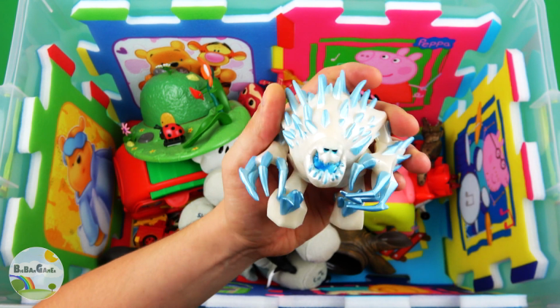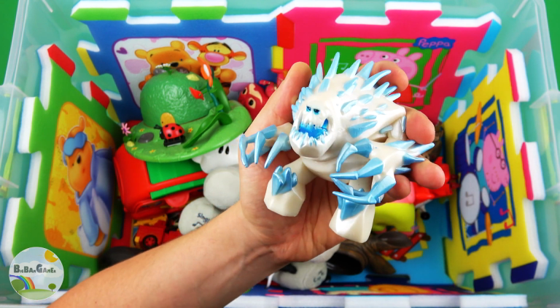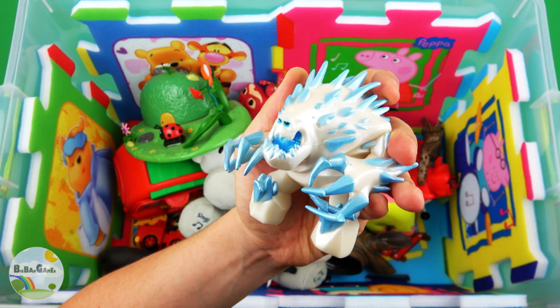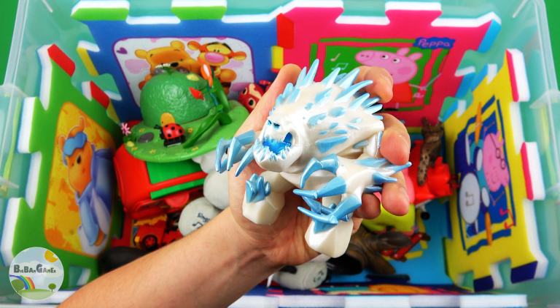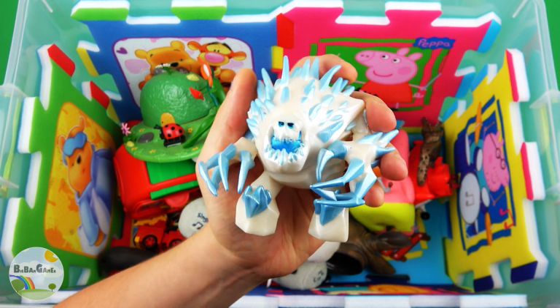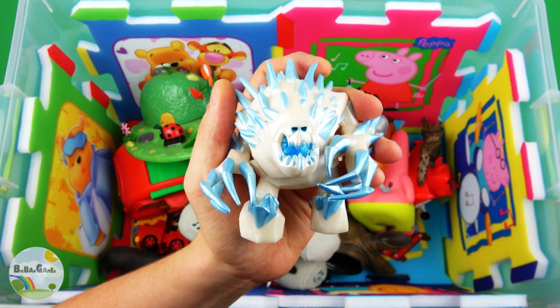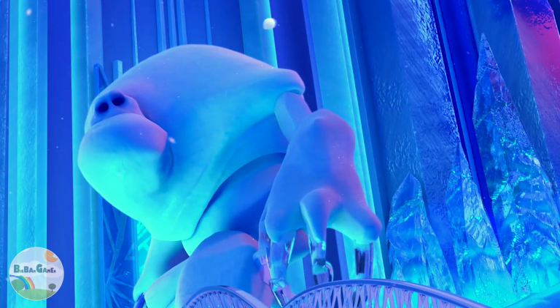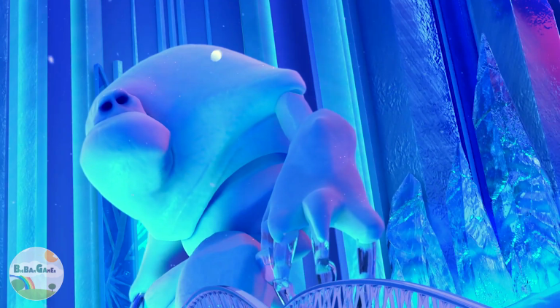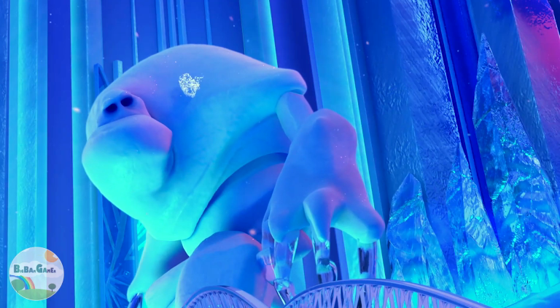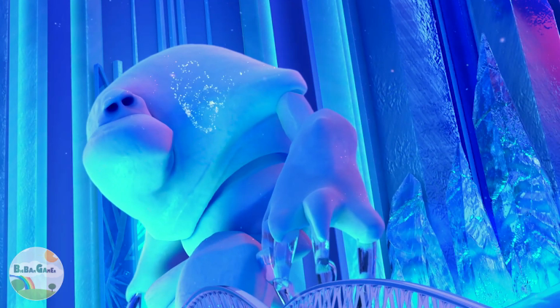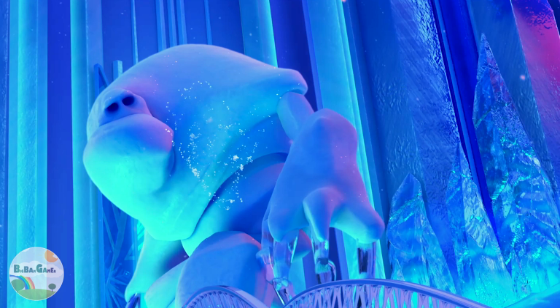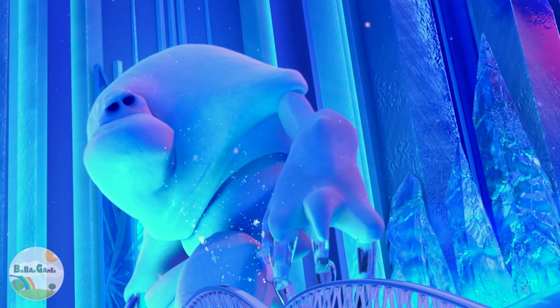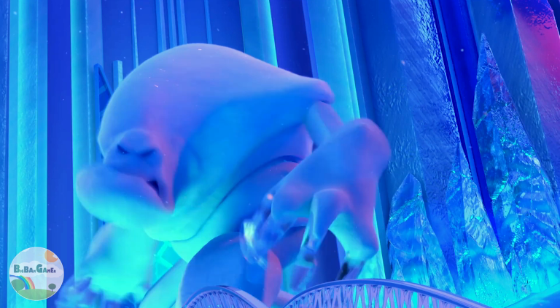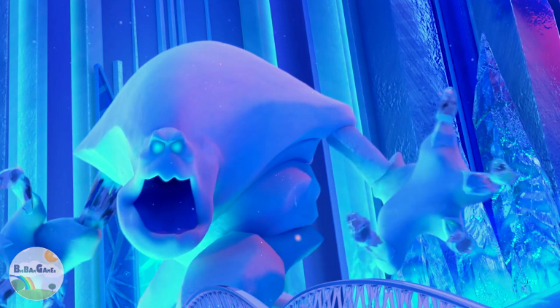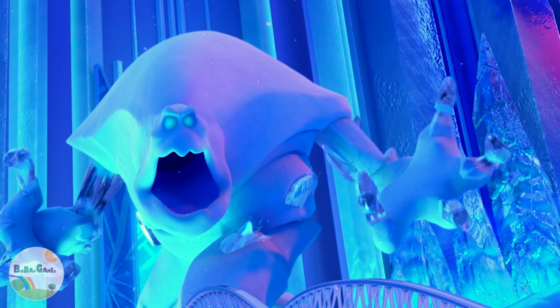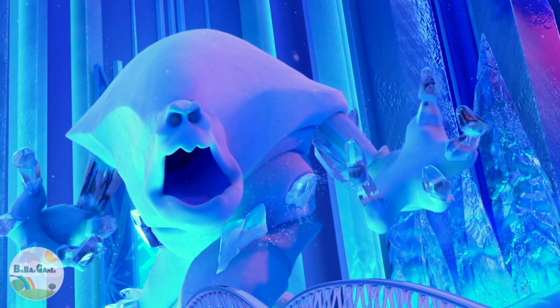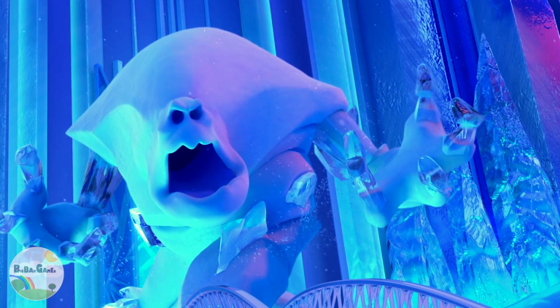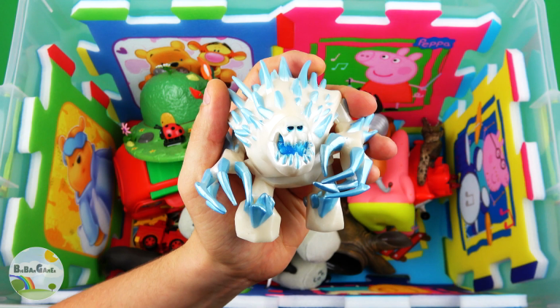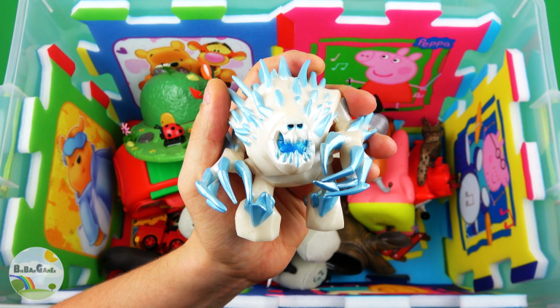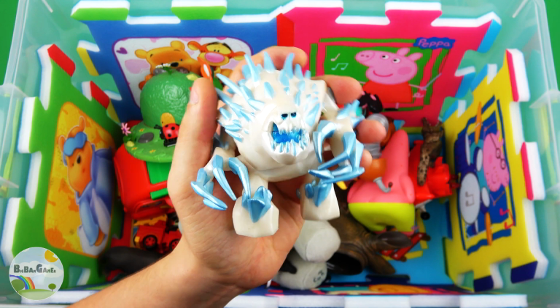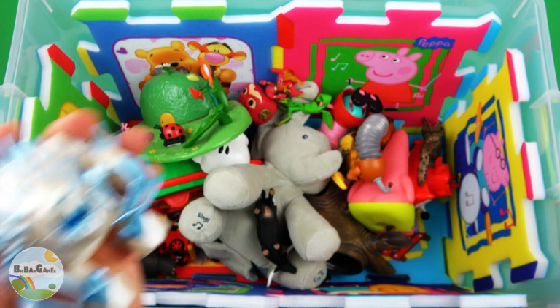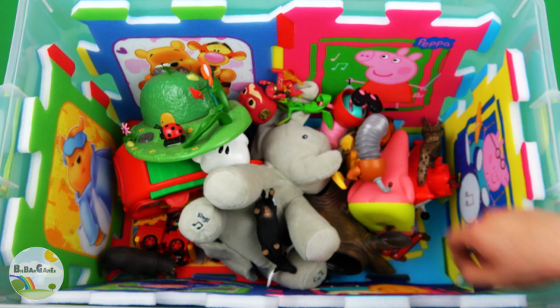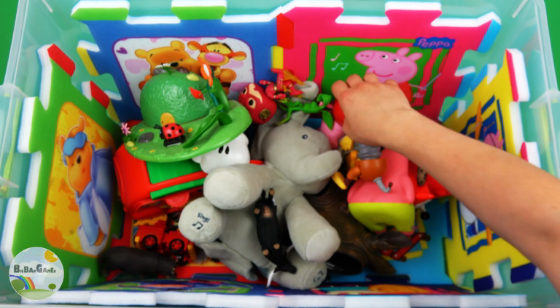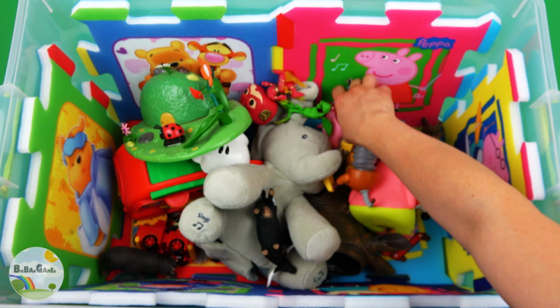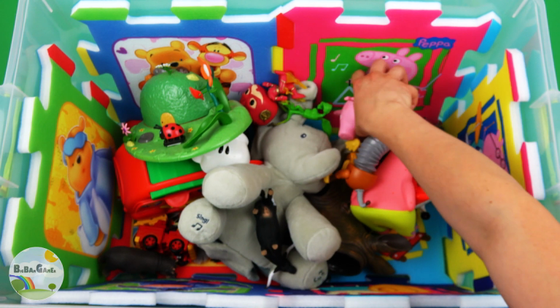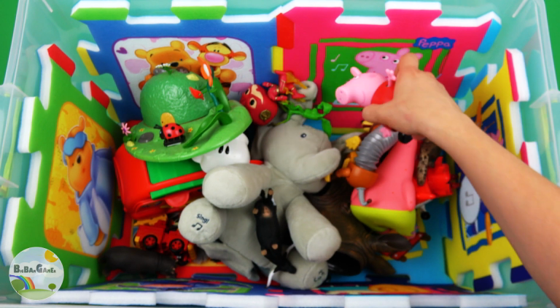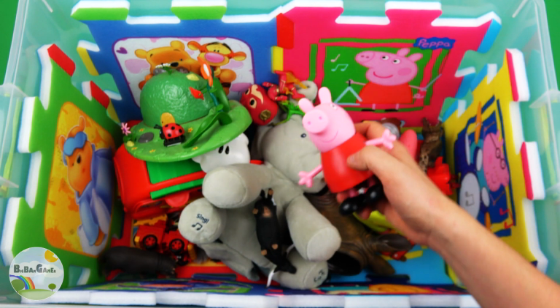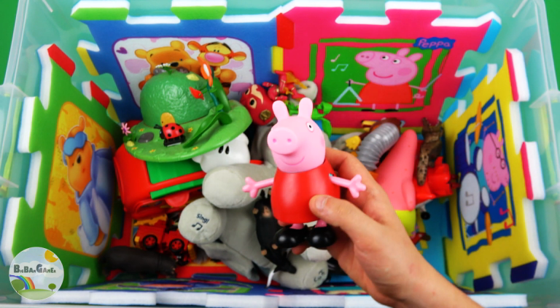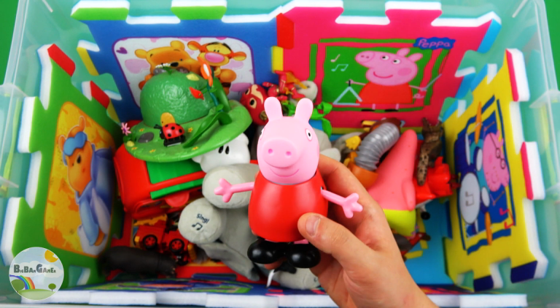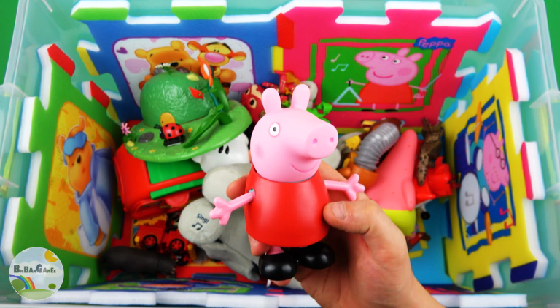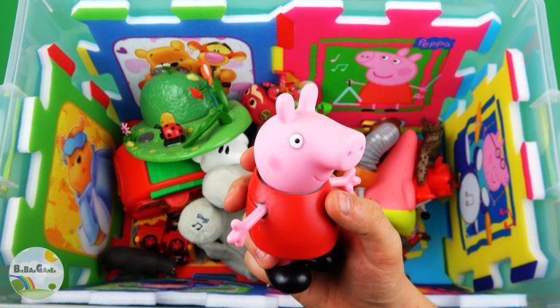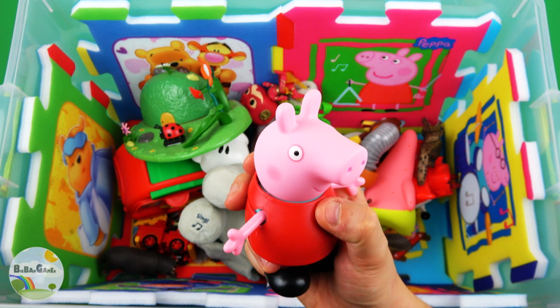Marshmallow is a huge snowman. Red color, Peppa Pig.